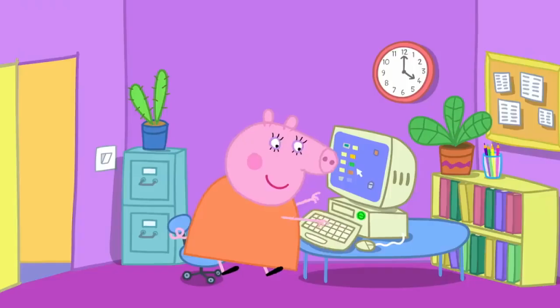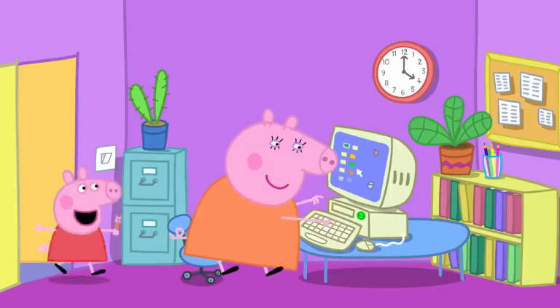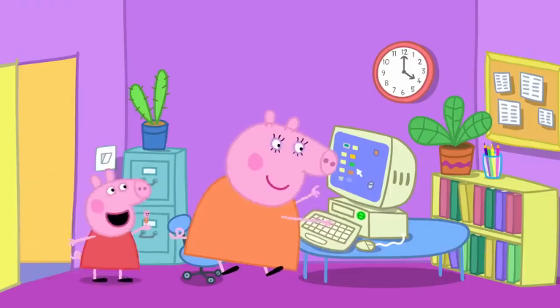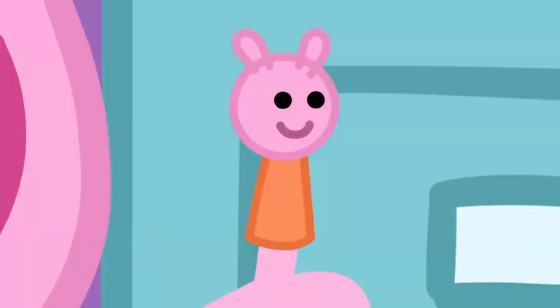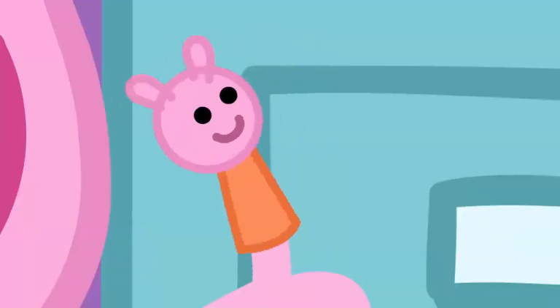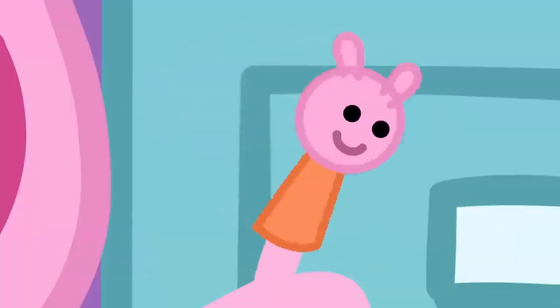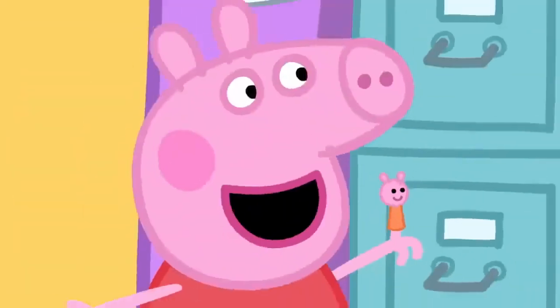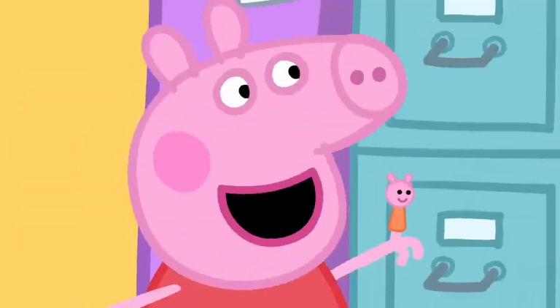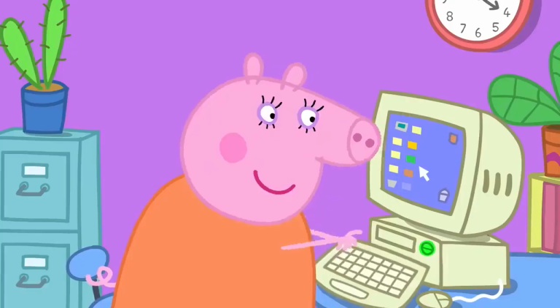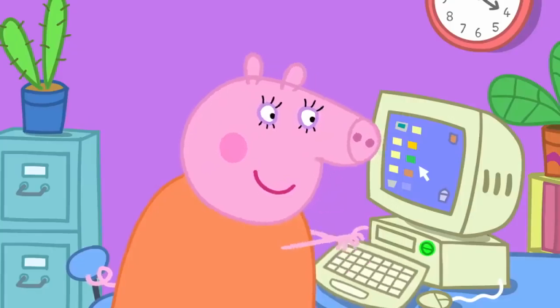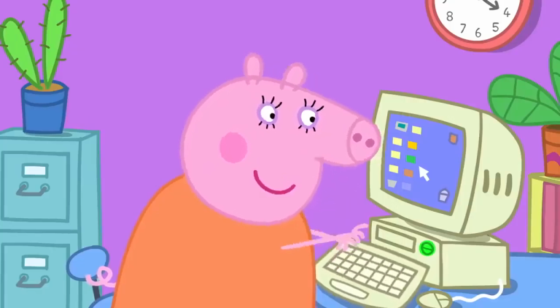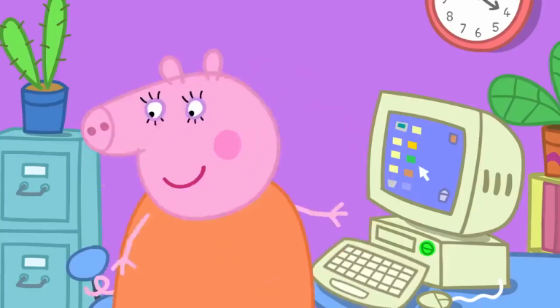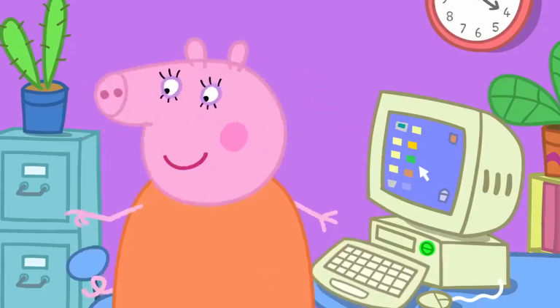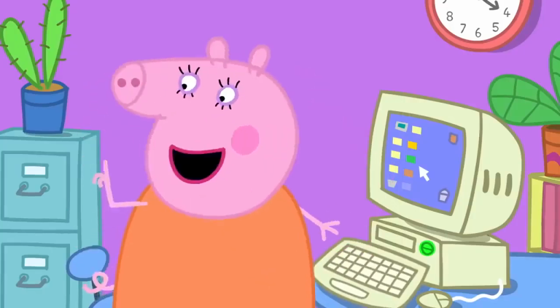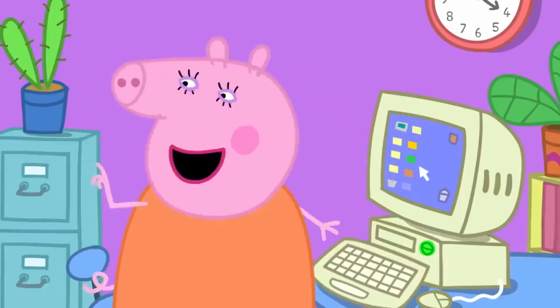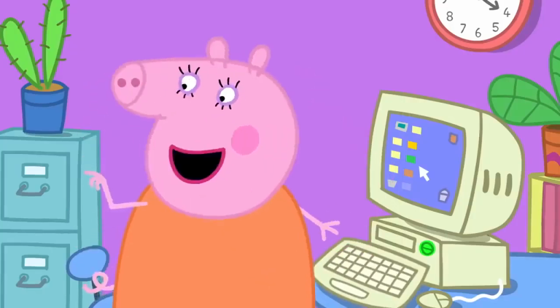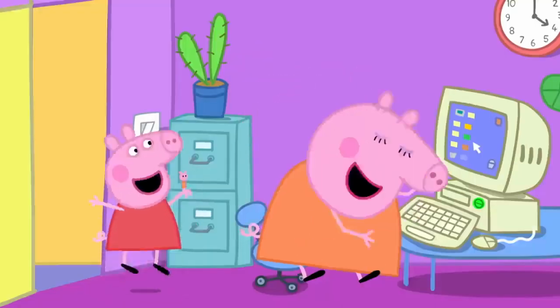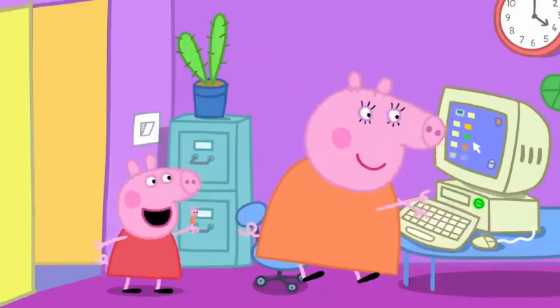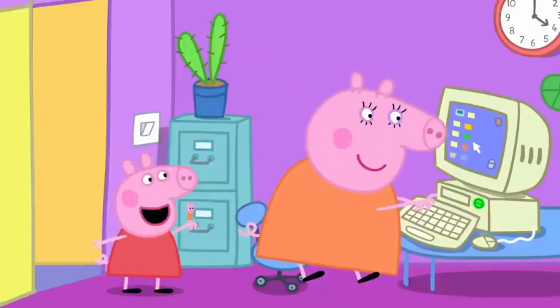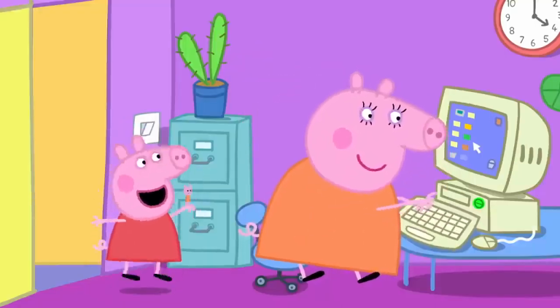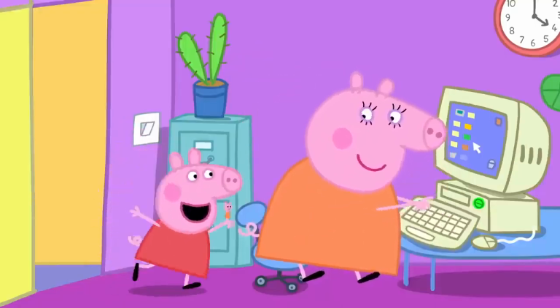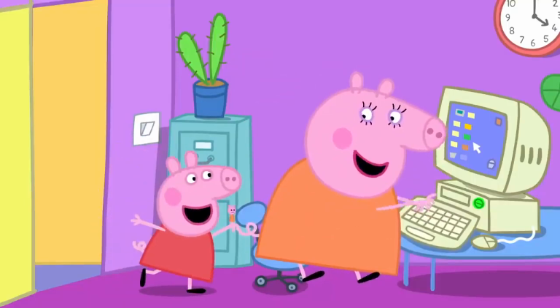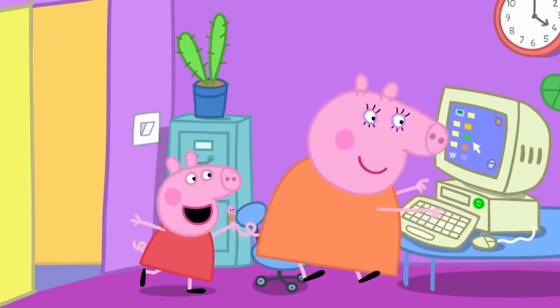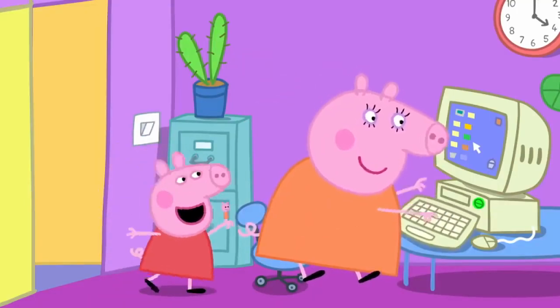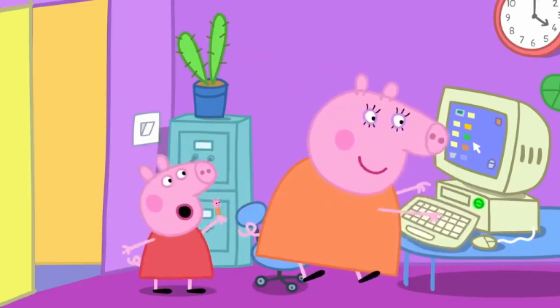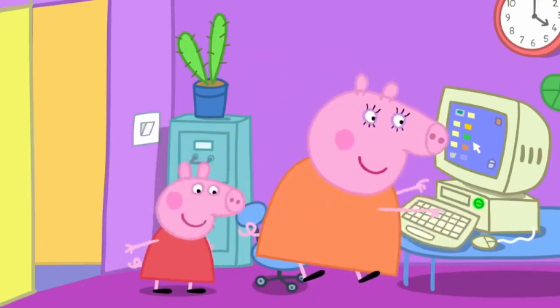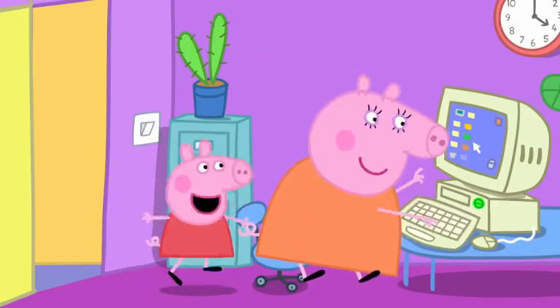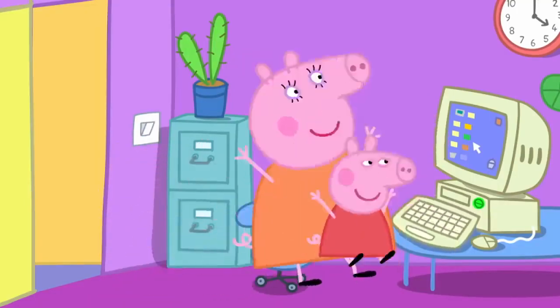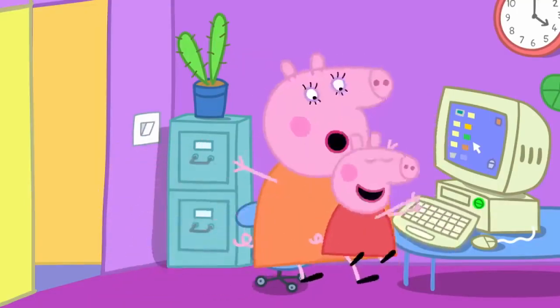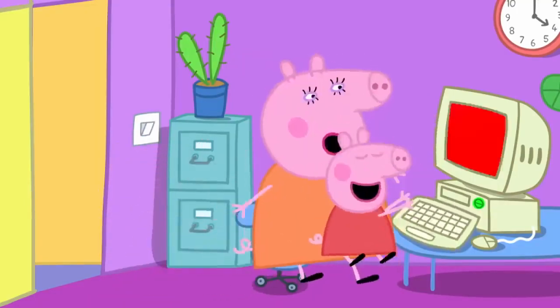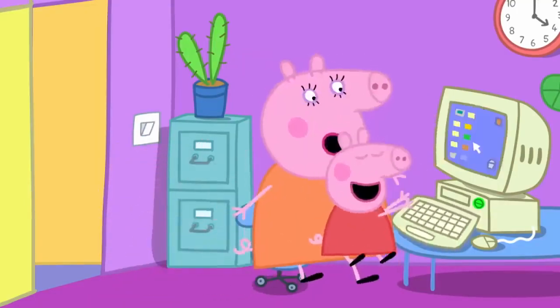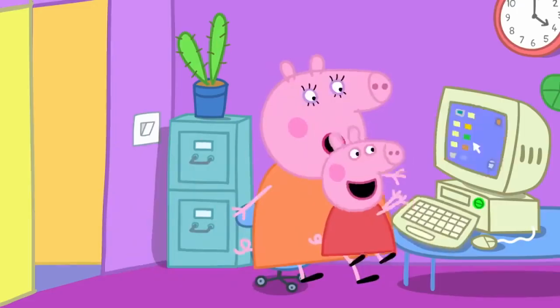Mummy finger, mummy finger, where are you? Here I am, here I am, how do you do? Mummy finger, mummy finger, what do you do? Lots of work, lots of work, that's what I do.